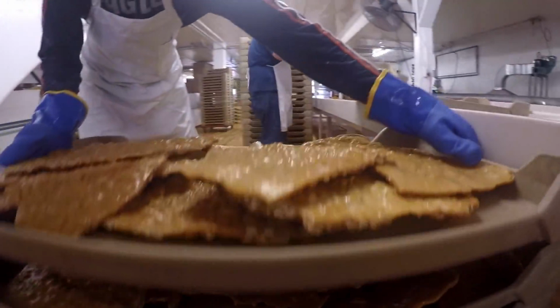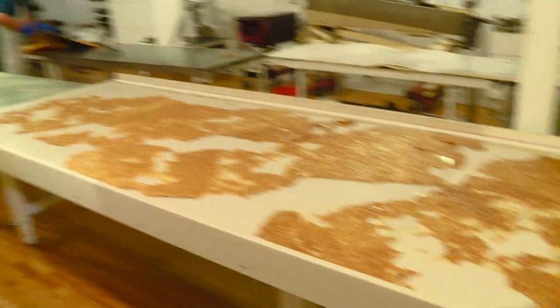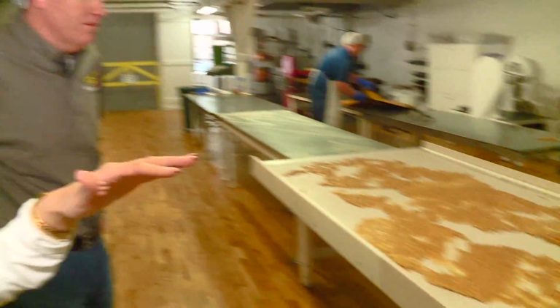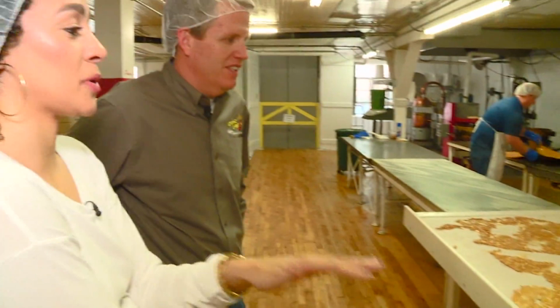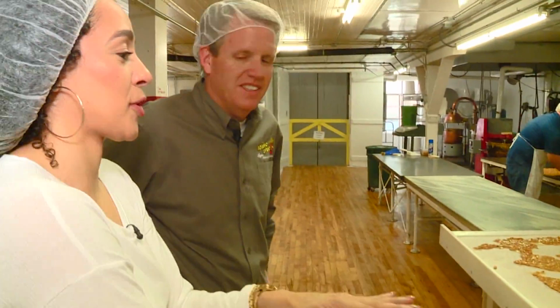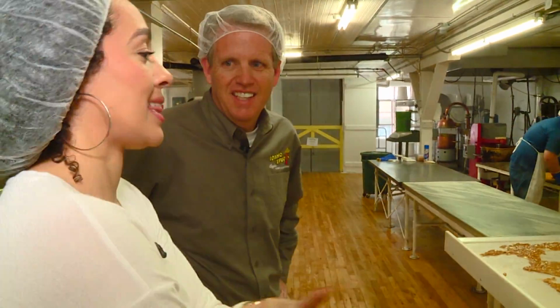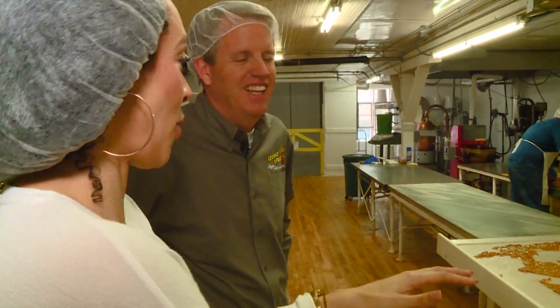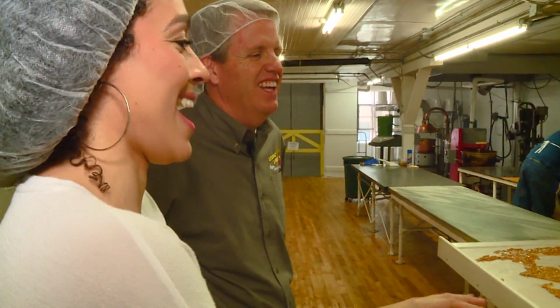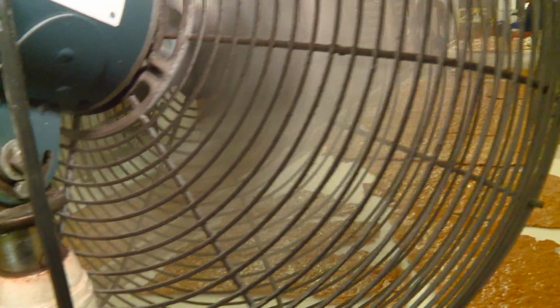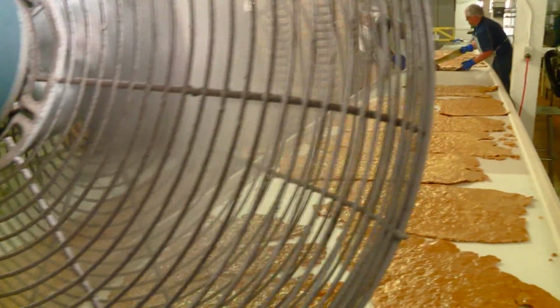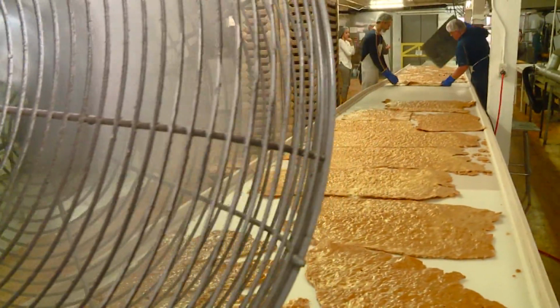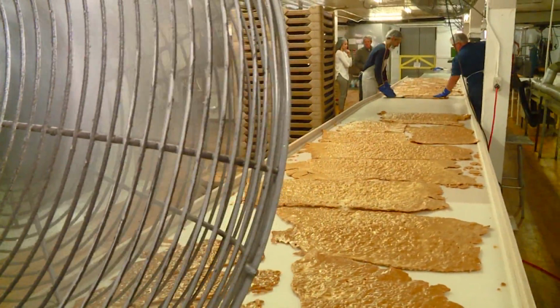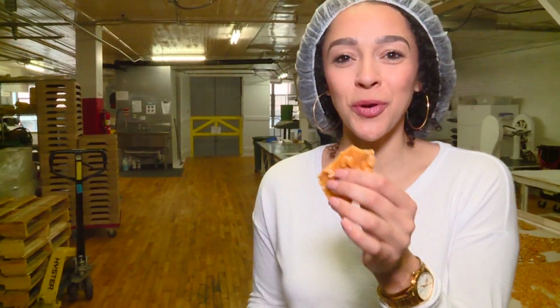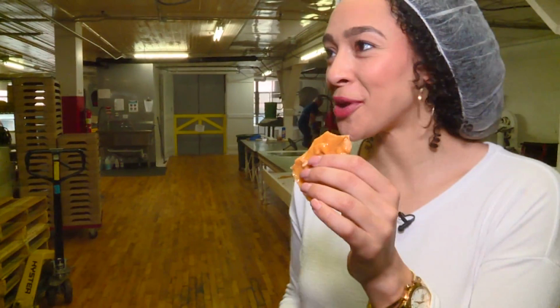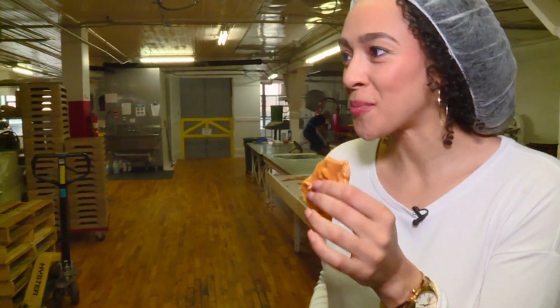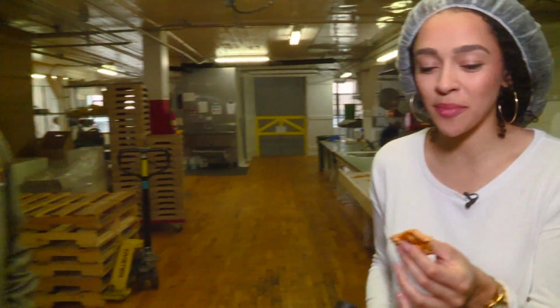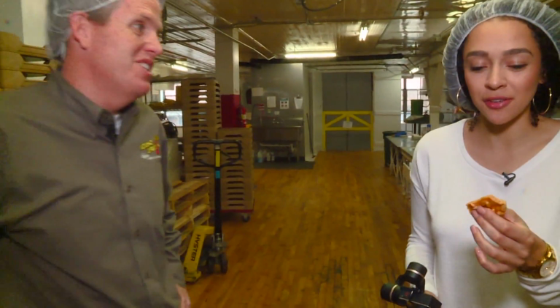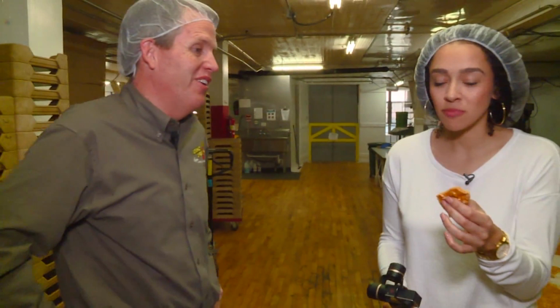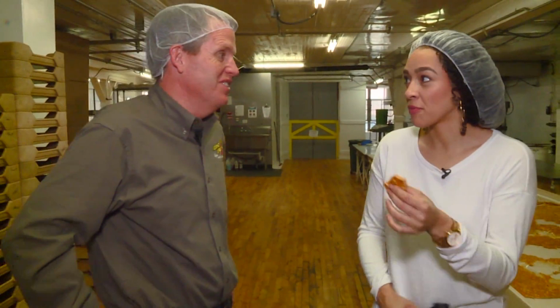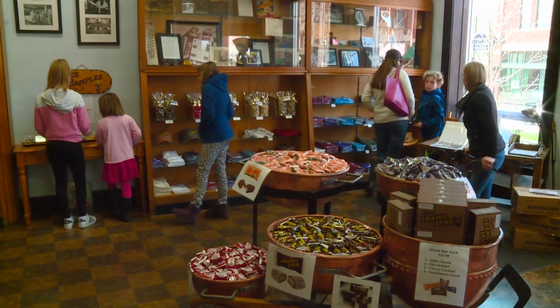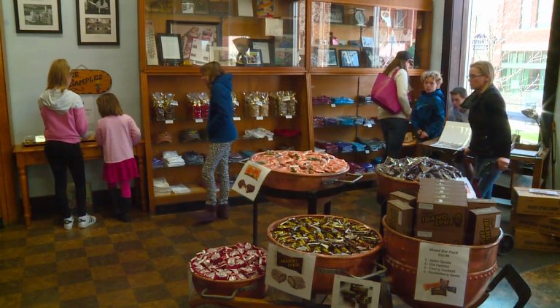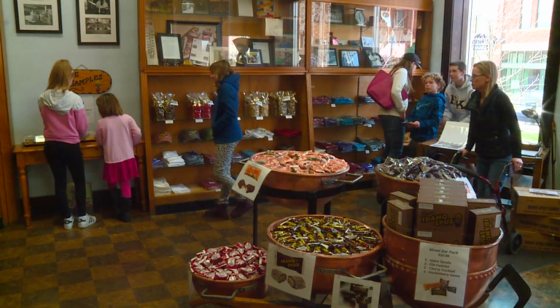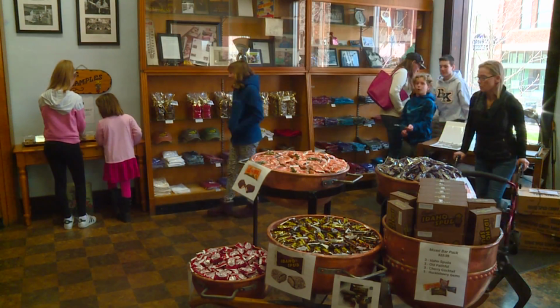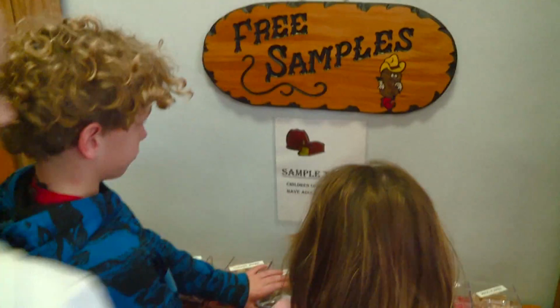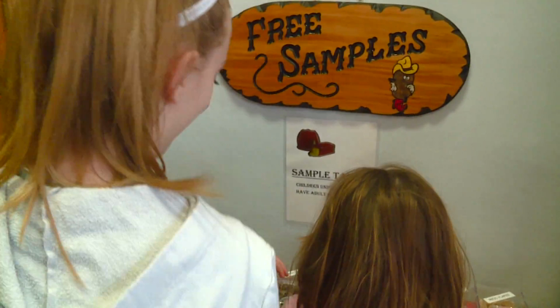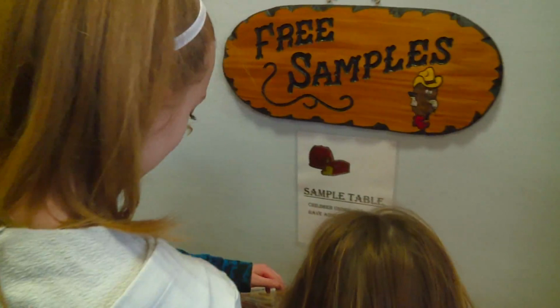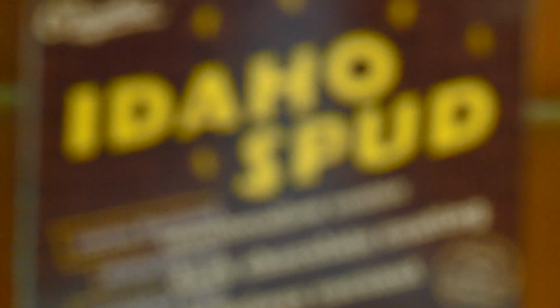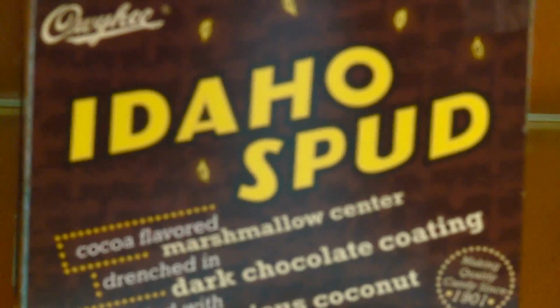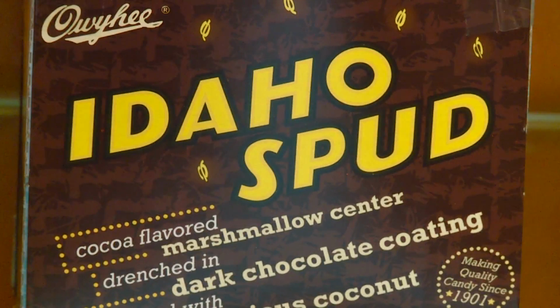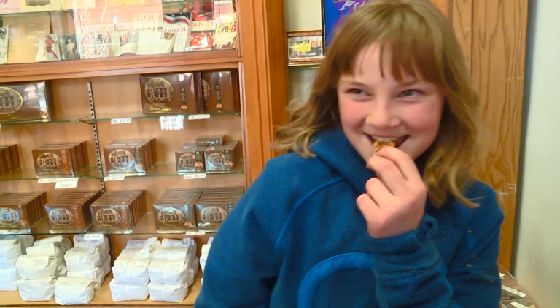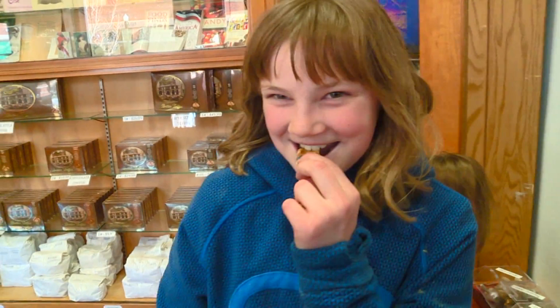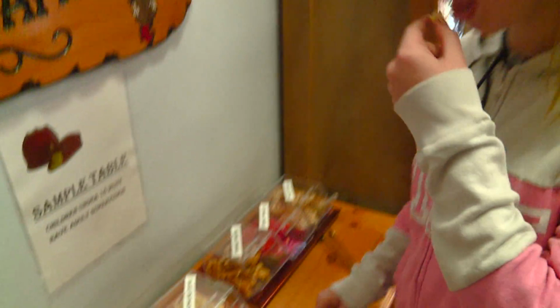I have never seen this much peanut brittle in my life at one time. Look at this — it's so warm, but it's still hard already. We have stories to sell. Everybody can make candy, but we sell the stories that go along with our company.